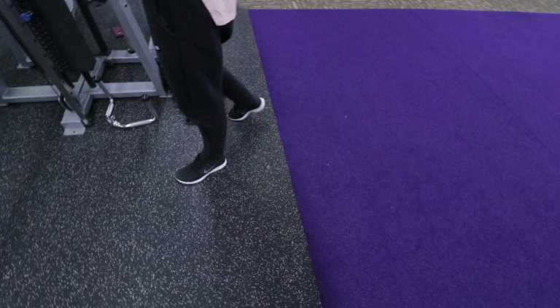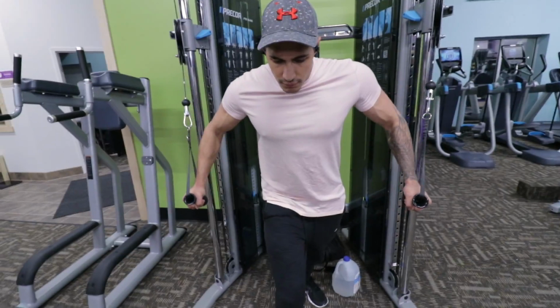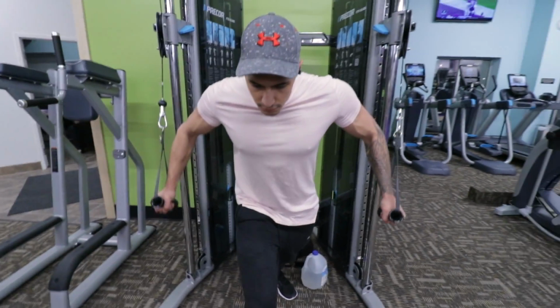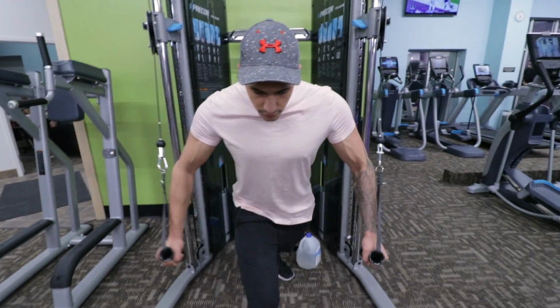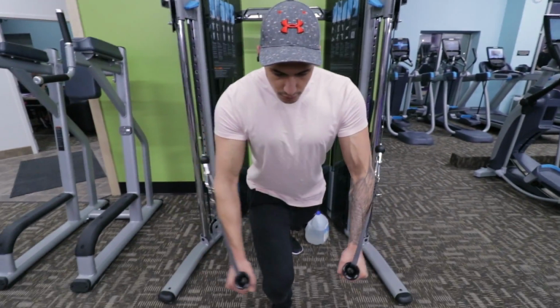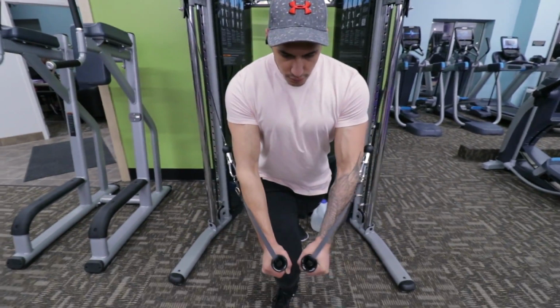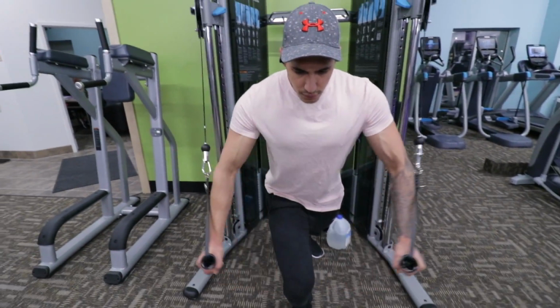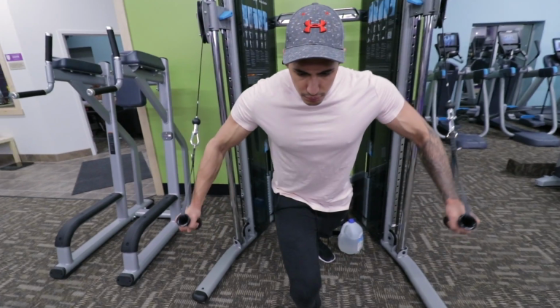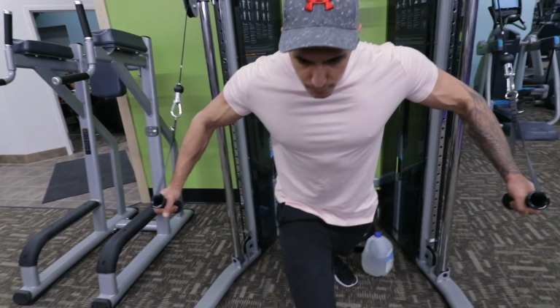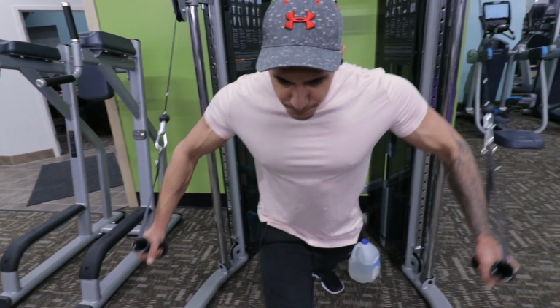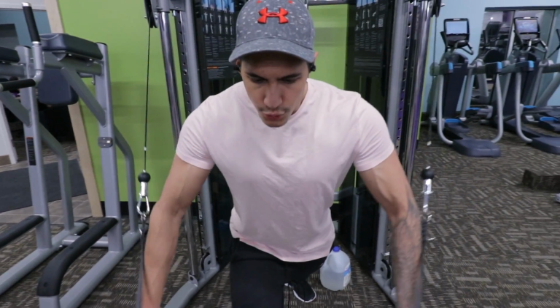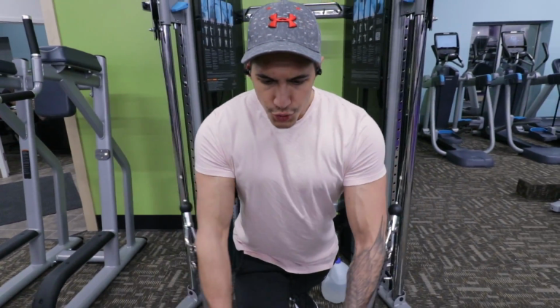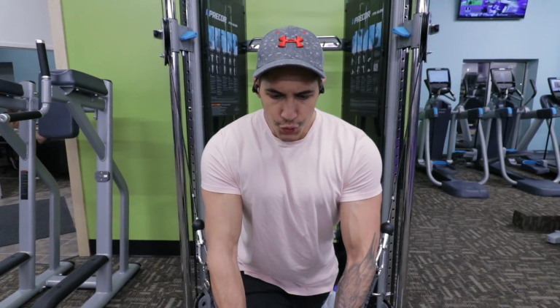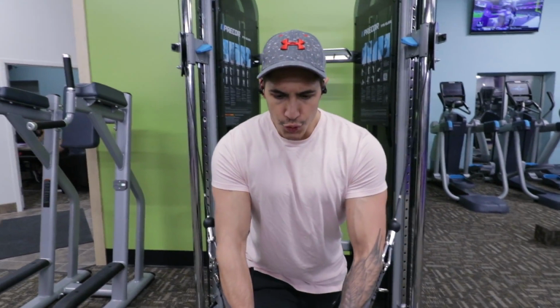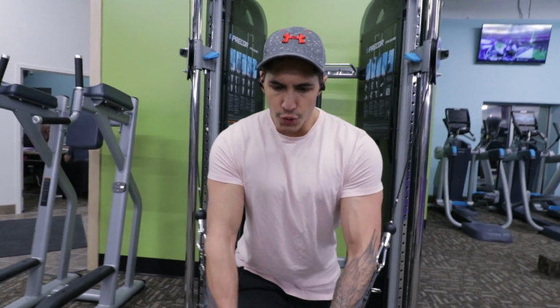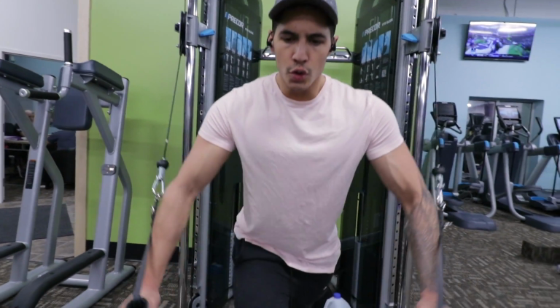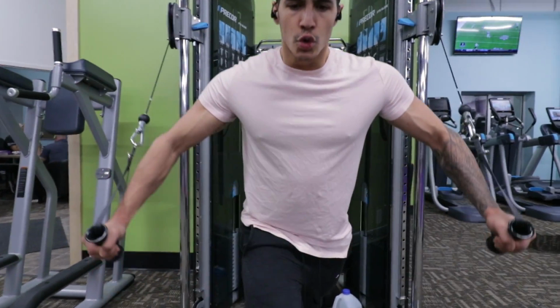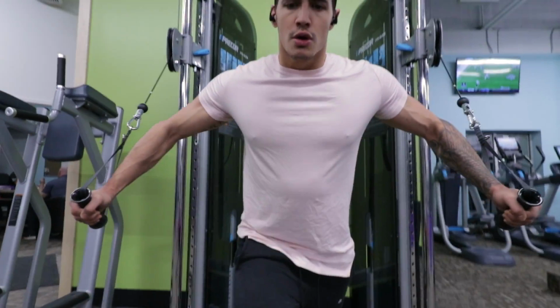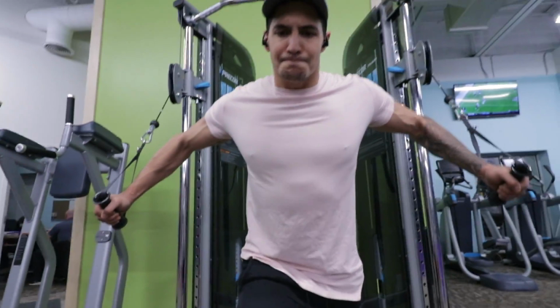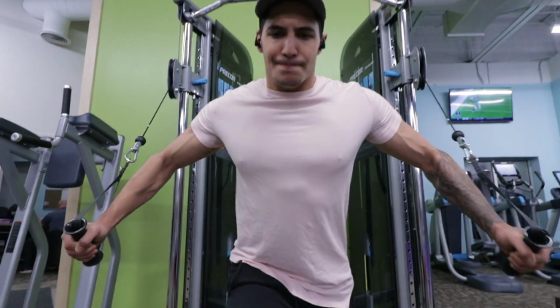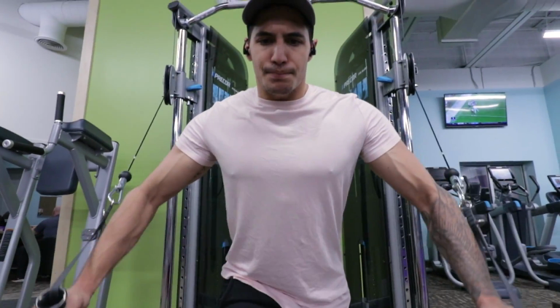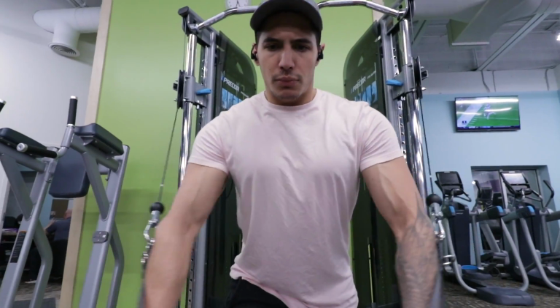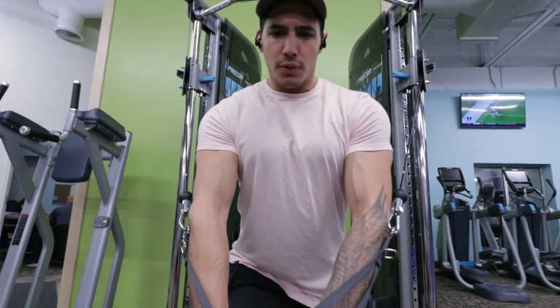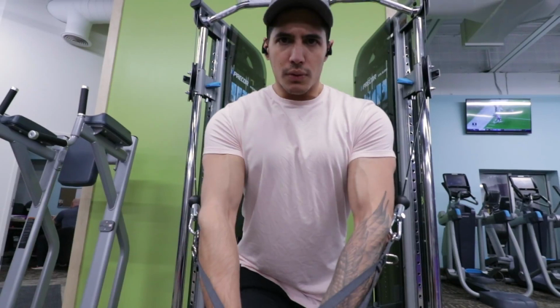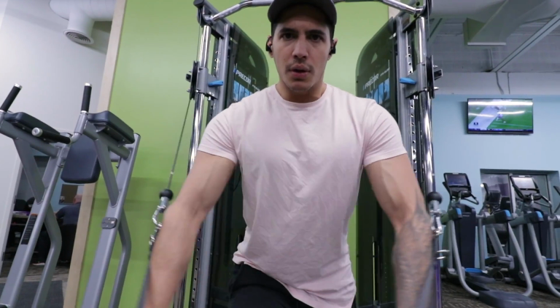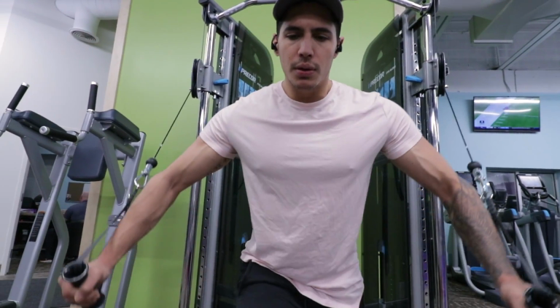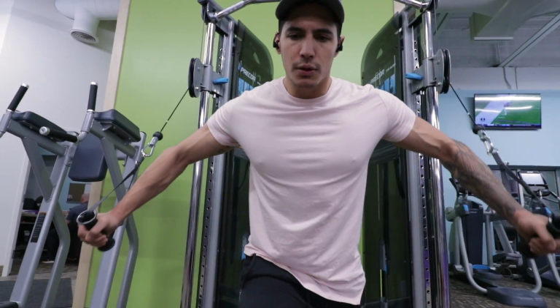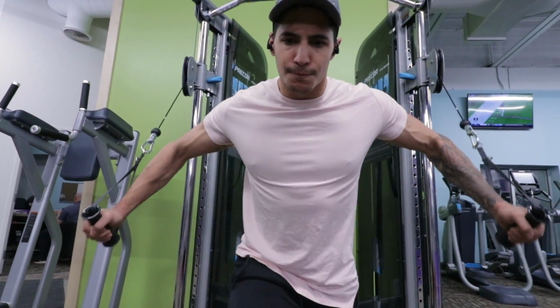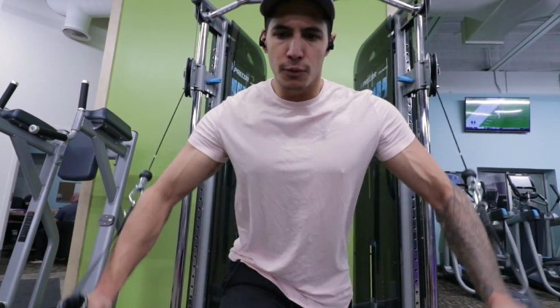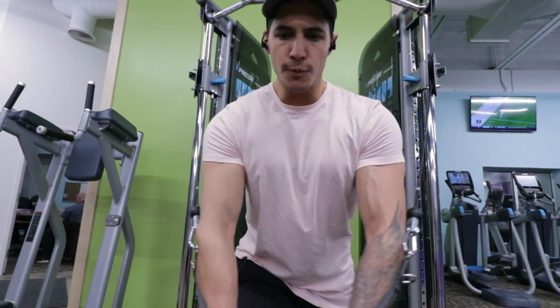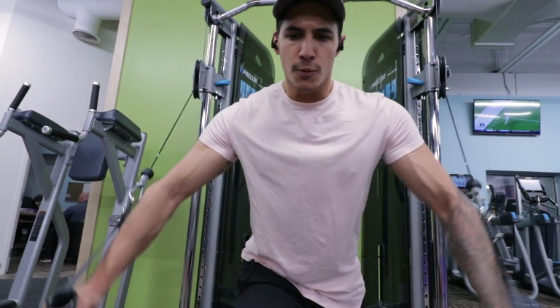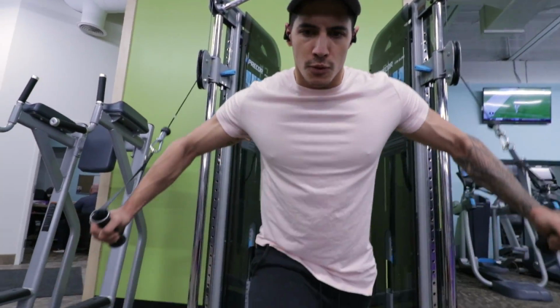For my final chest exercise, I did cable flies. I find that this is an excellent way to finish off the chest. I did three sets of 12 to 15 for this exercise.